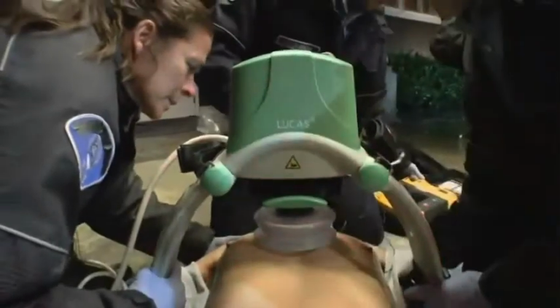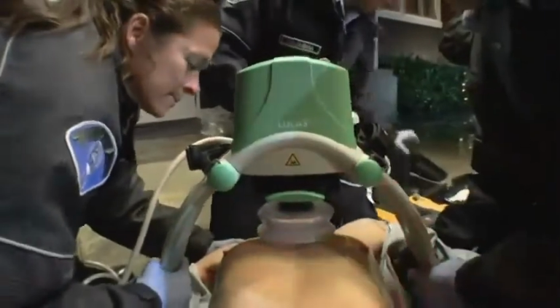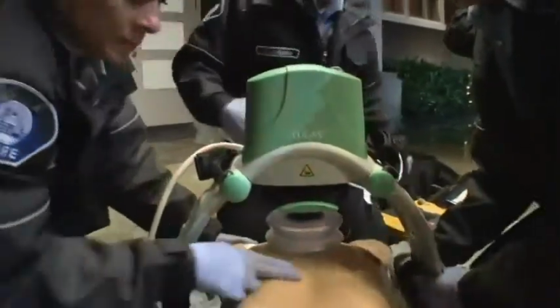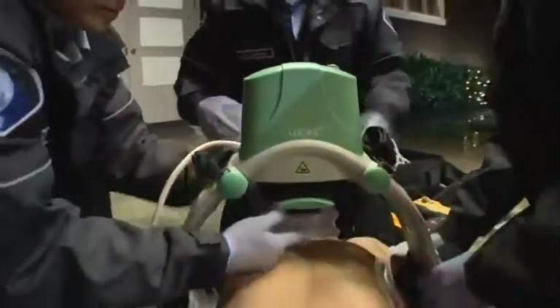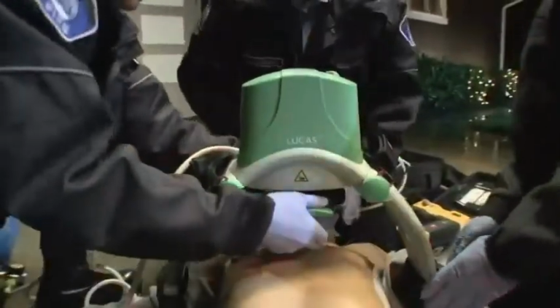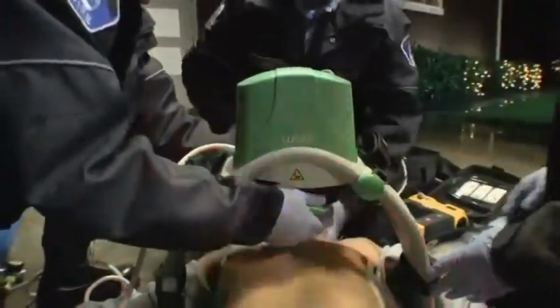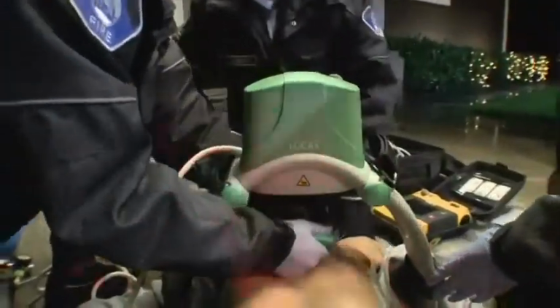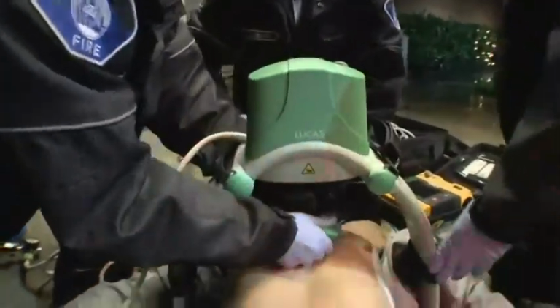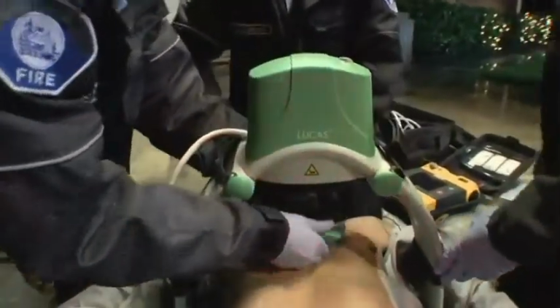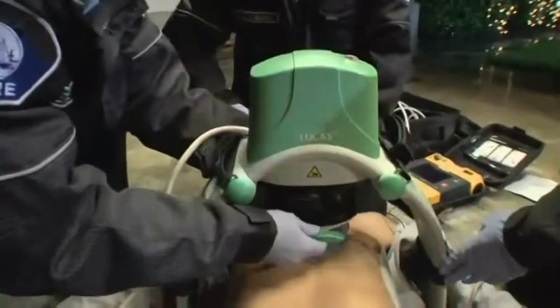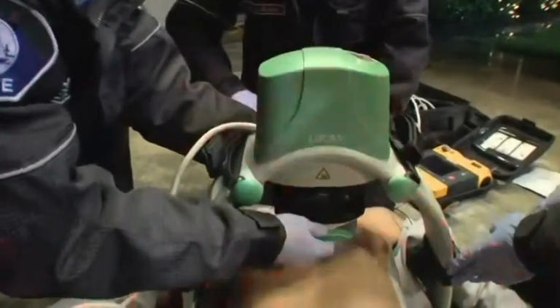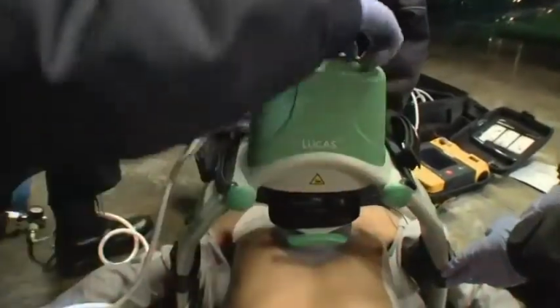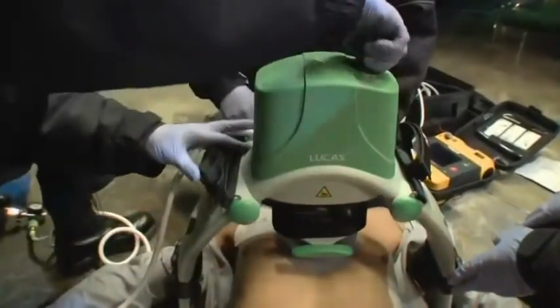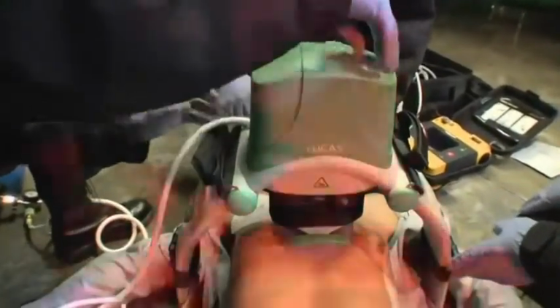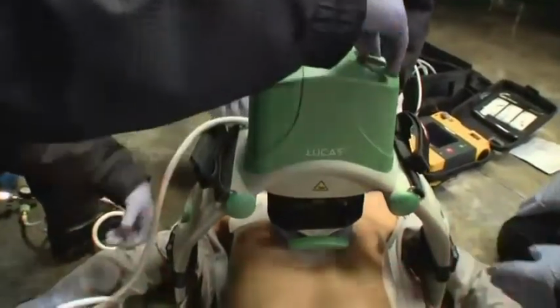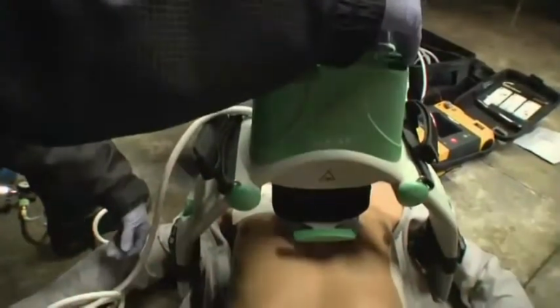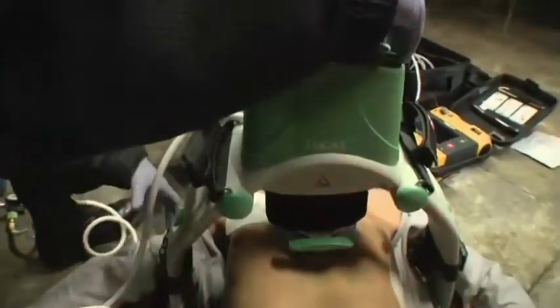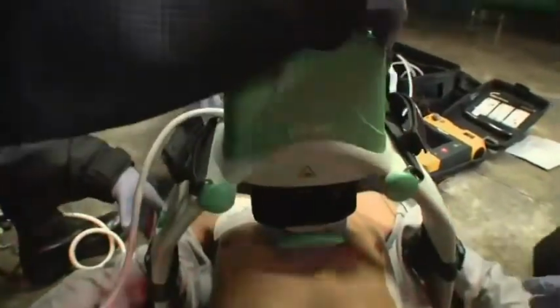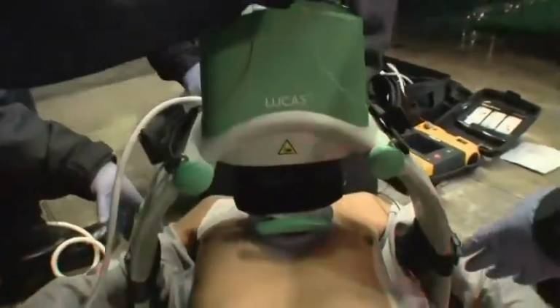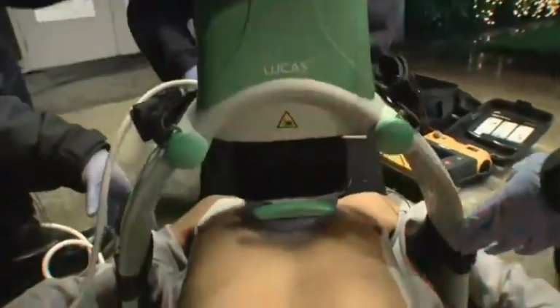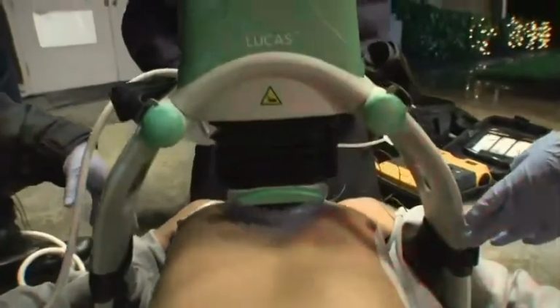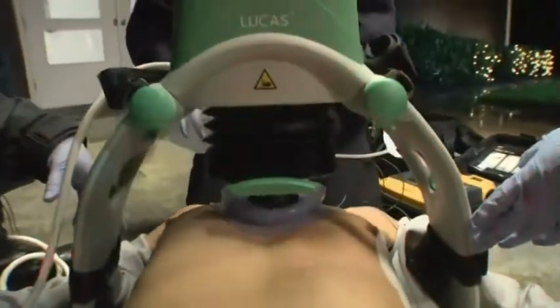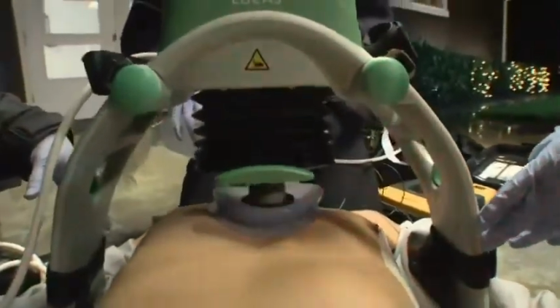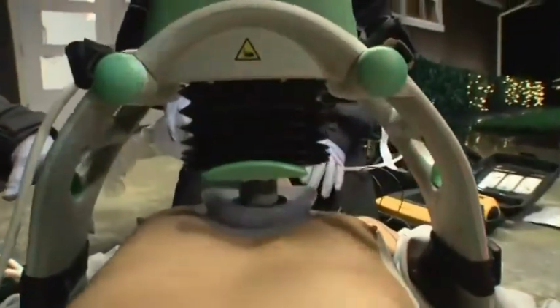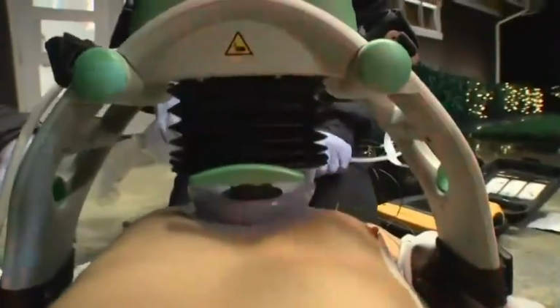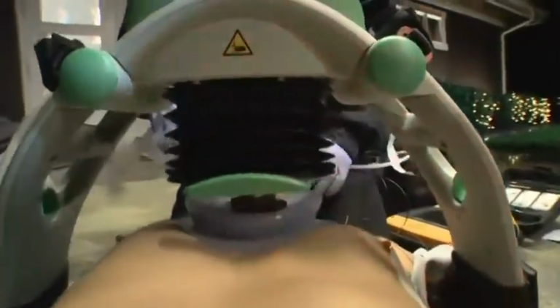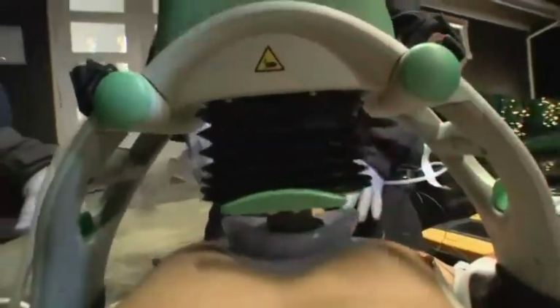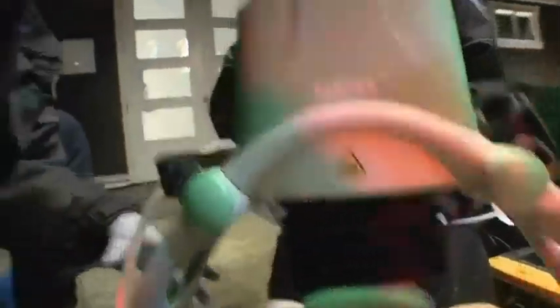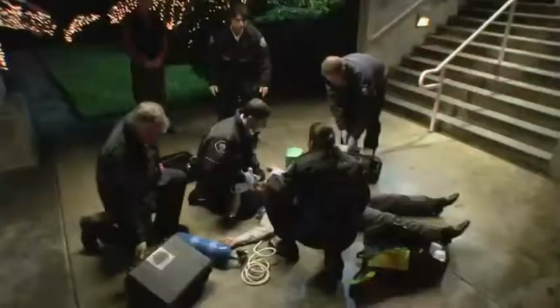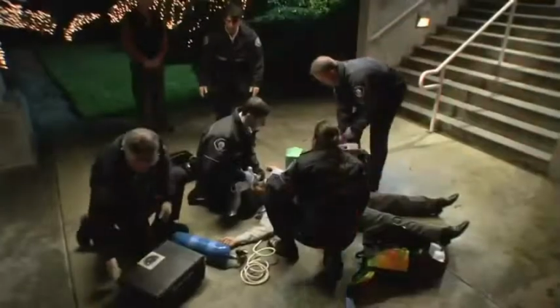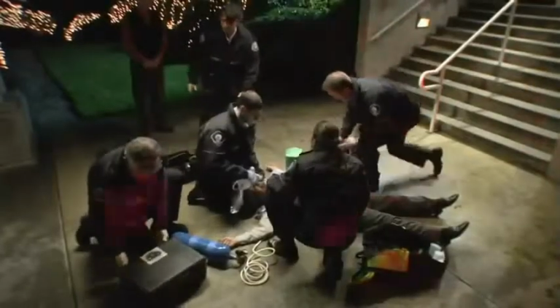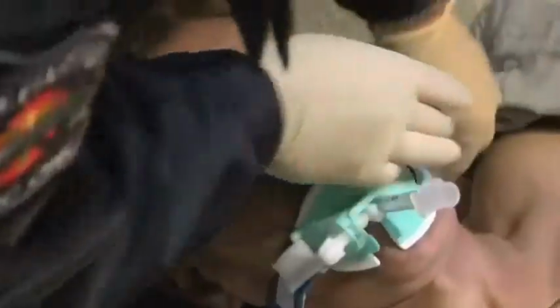In almost all situations, Lucas can provide effective, consistent, uninterrupted cardiac compressions in accordance with international guidelines. With Lucas providing compressions, rescuers have hands free for other life-saving care.